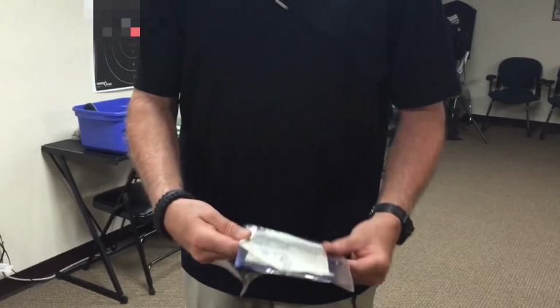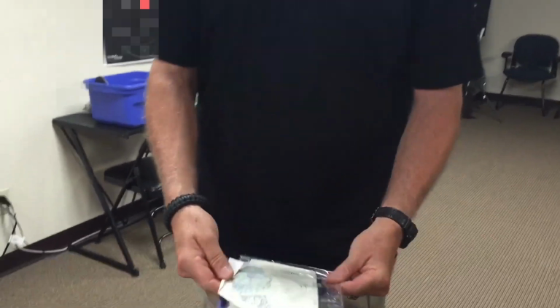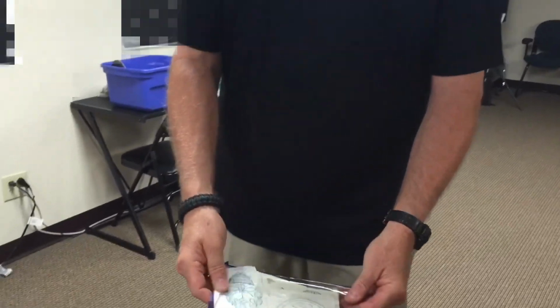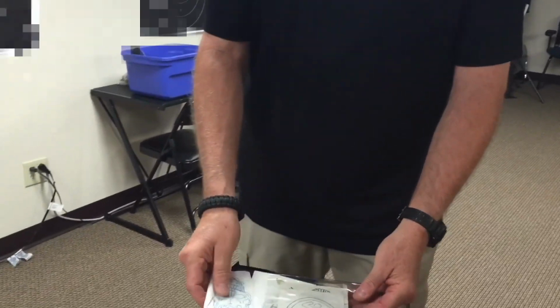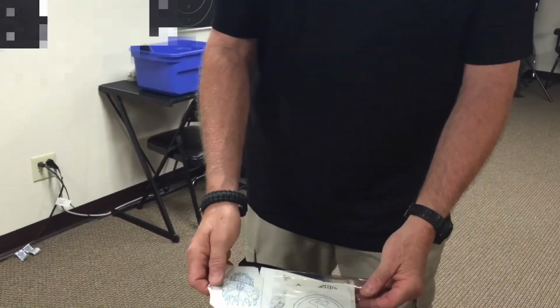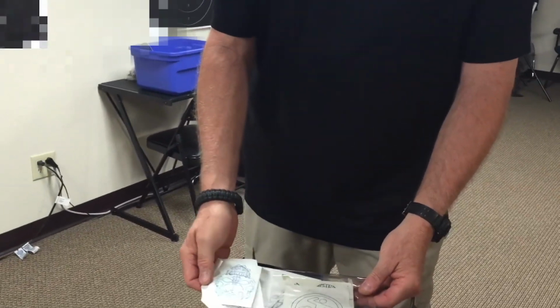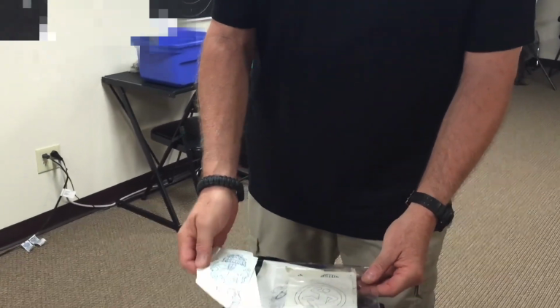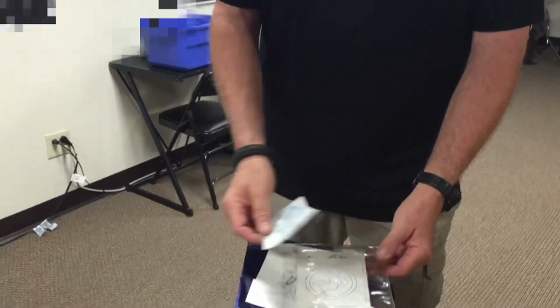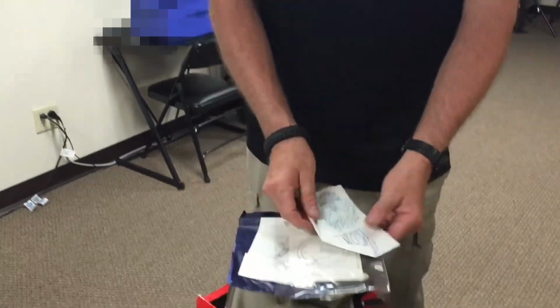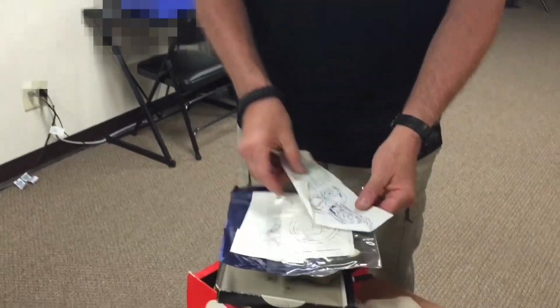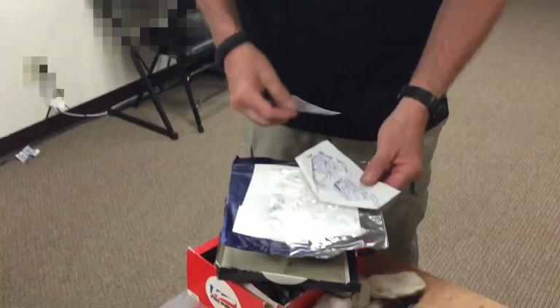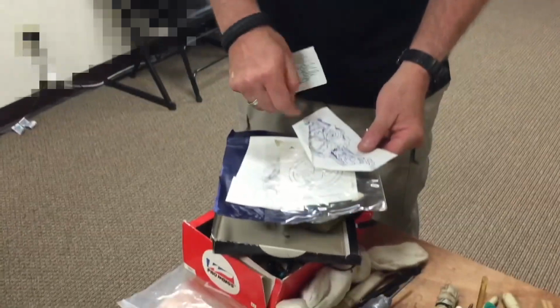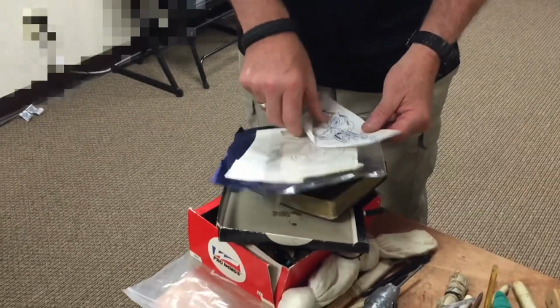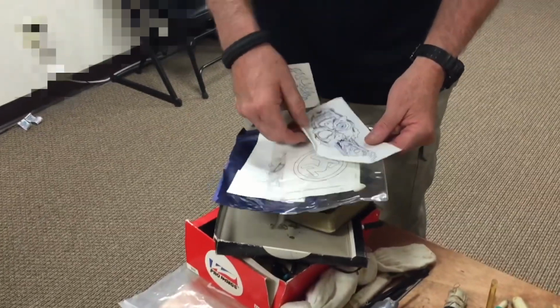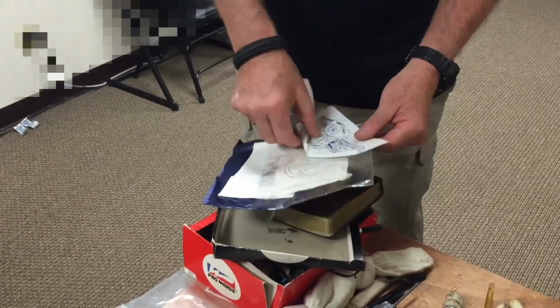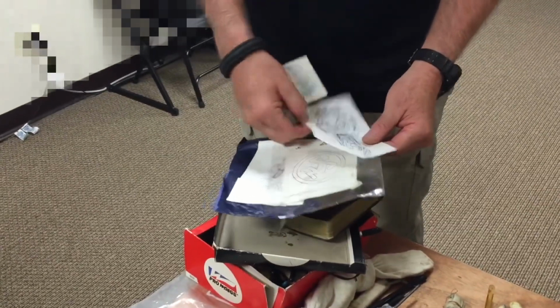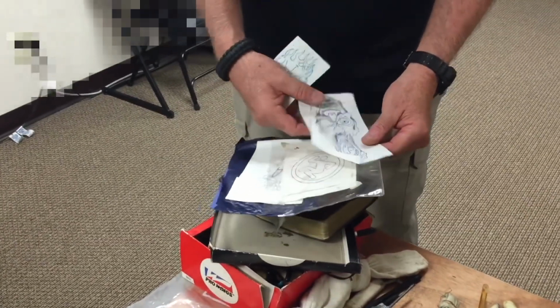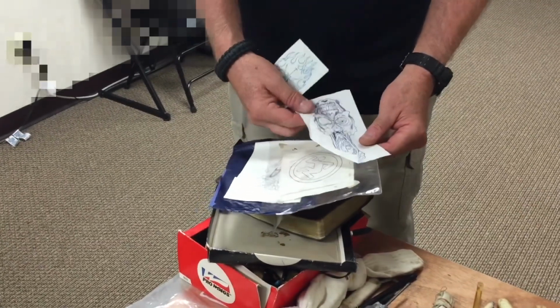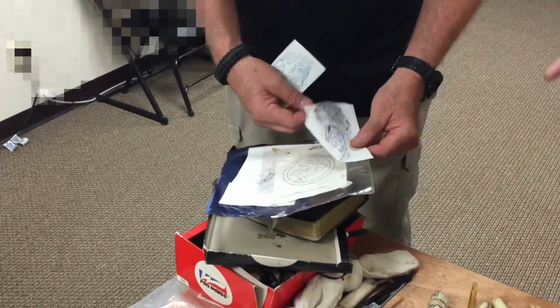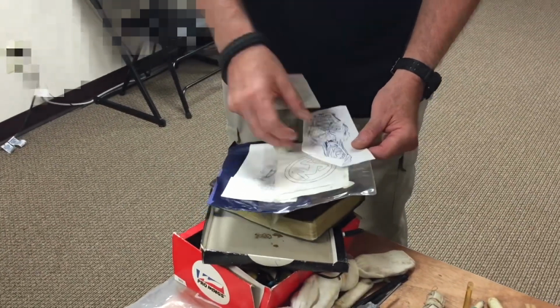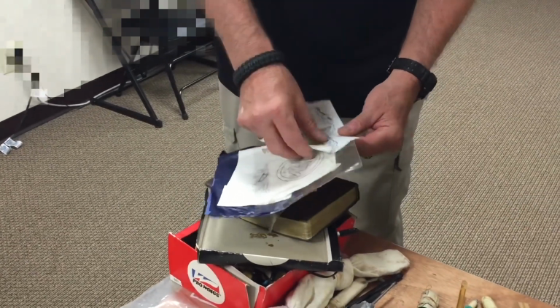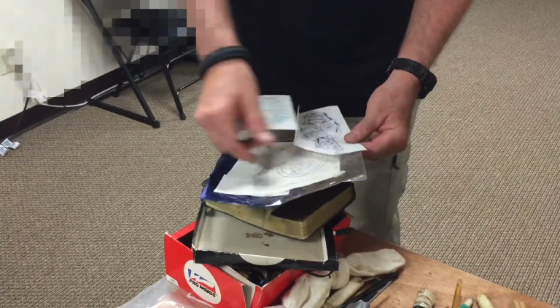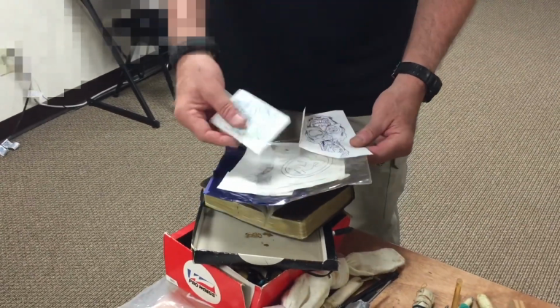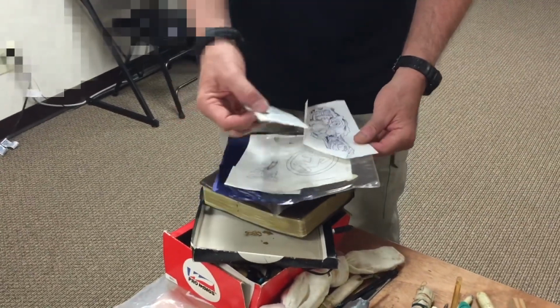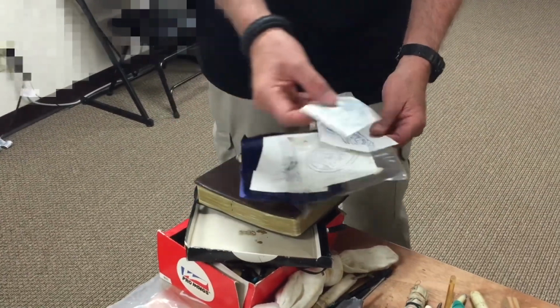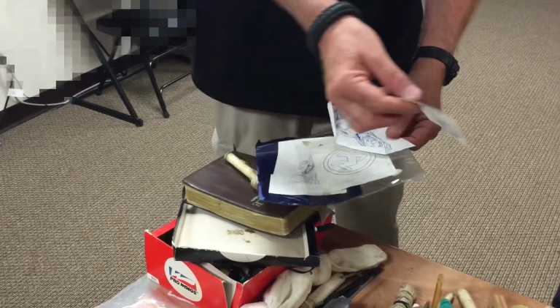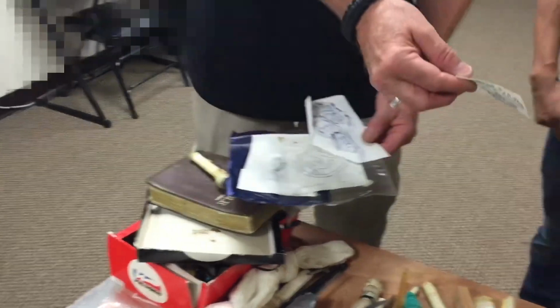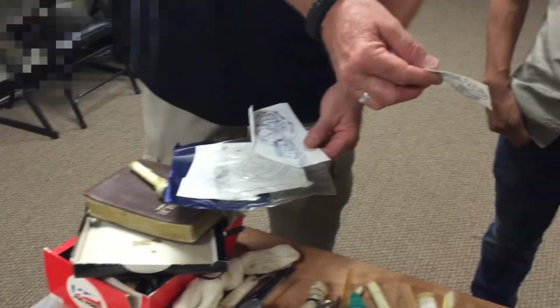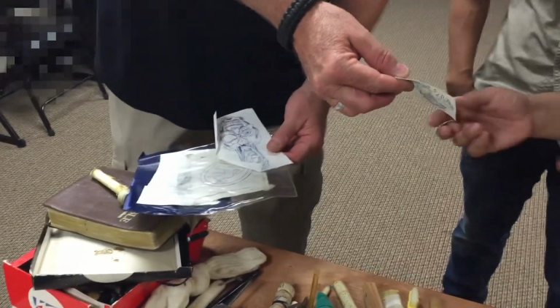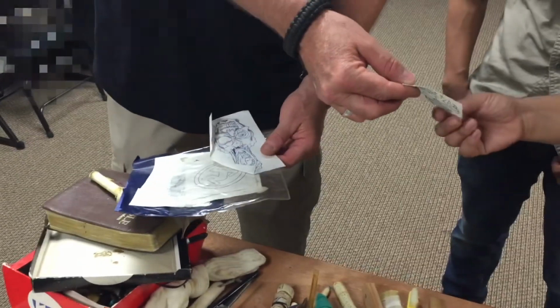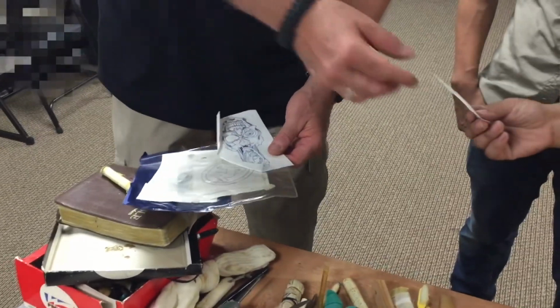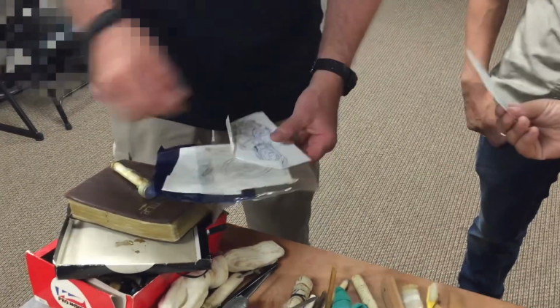The stencils — all kinds of crazy stuff. Inmates are very artistic. Isn't that cool? You want to put that one on the back of your leg?